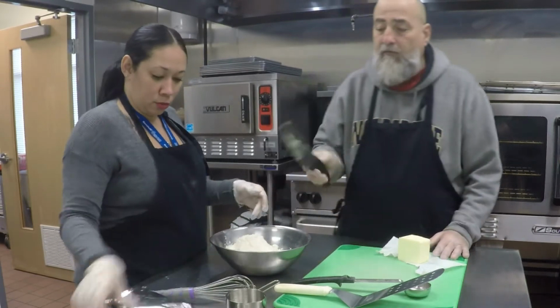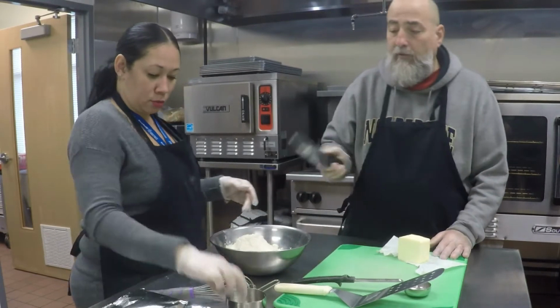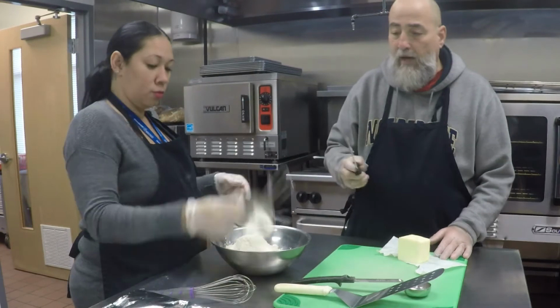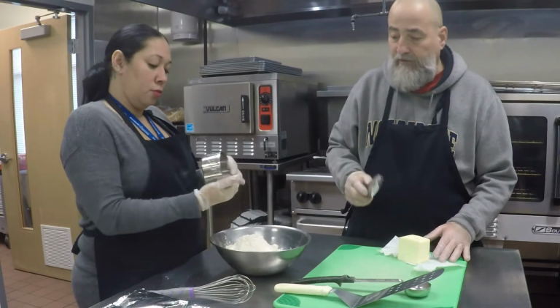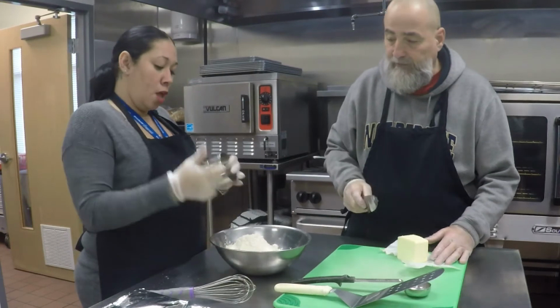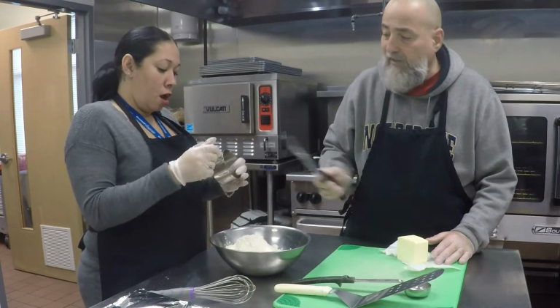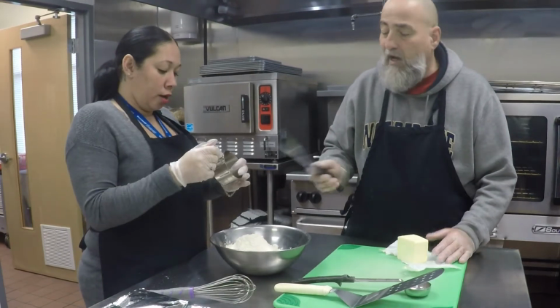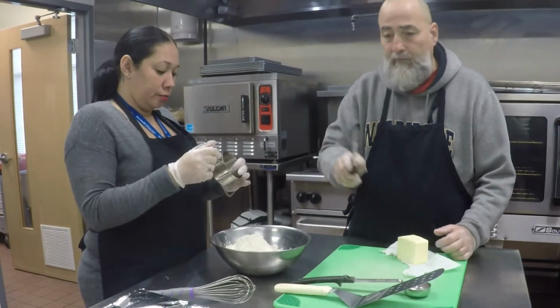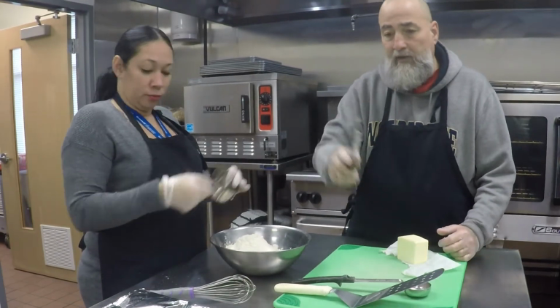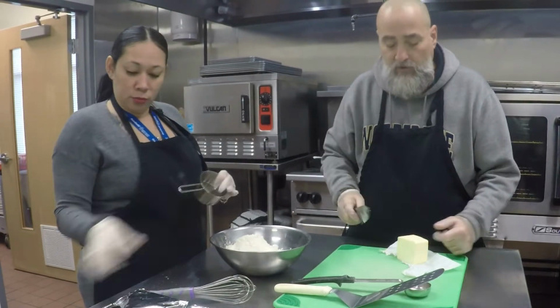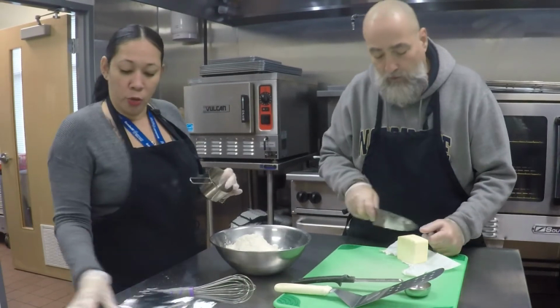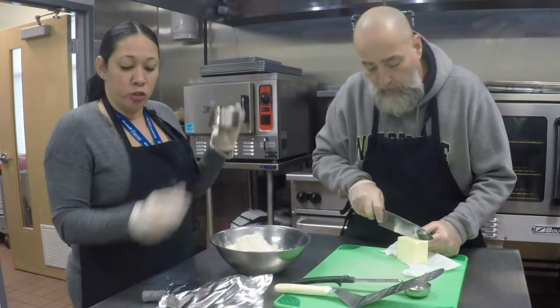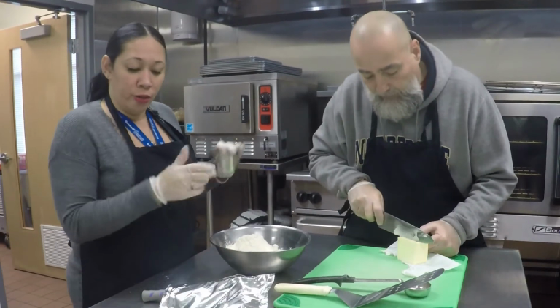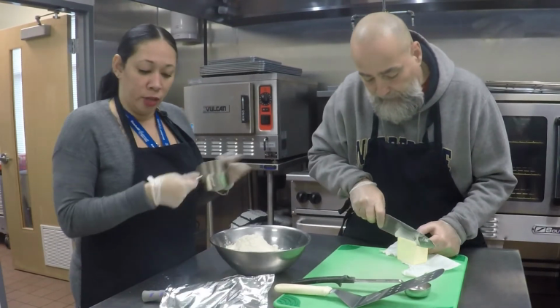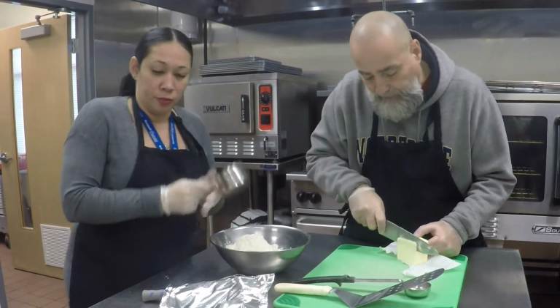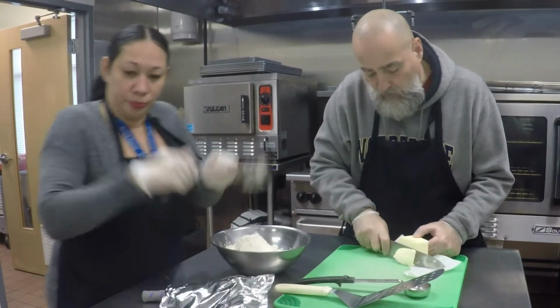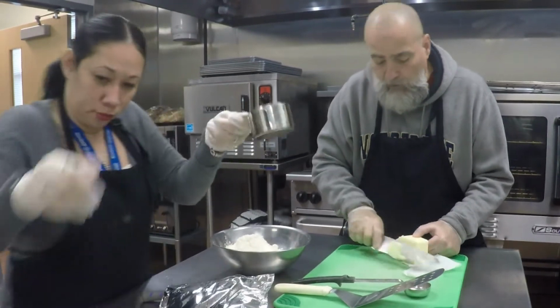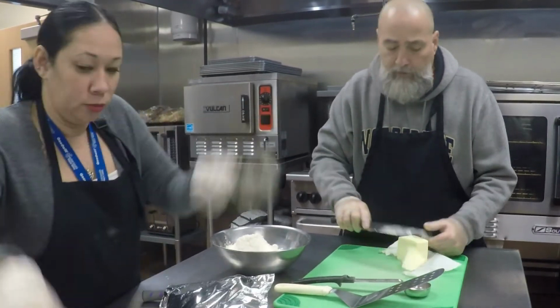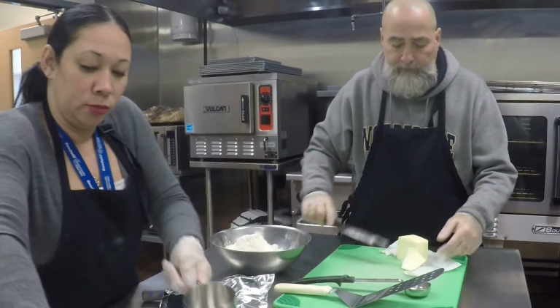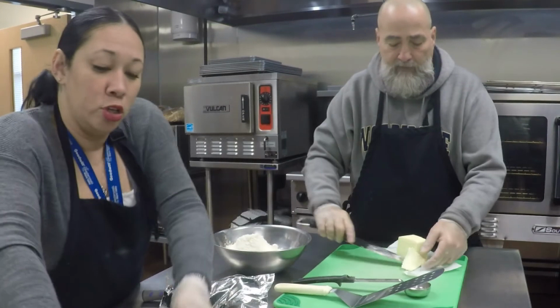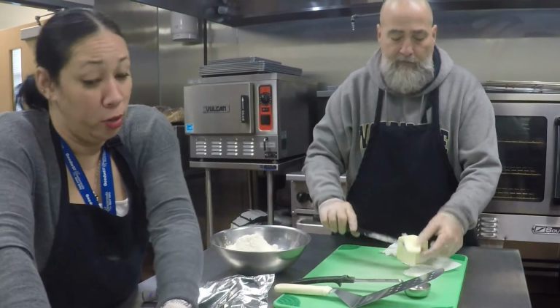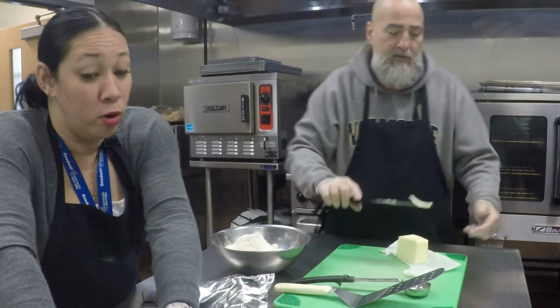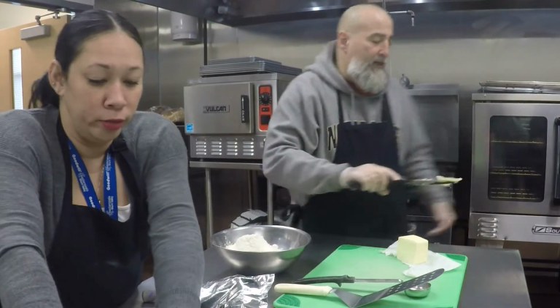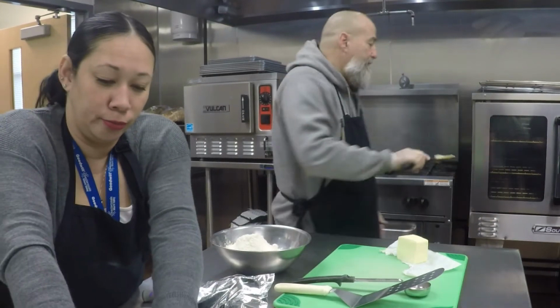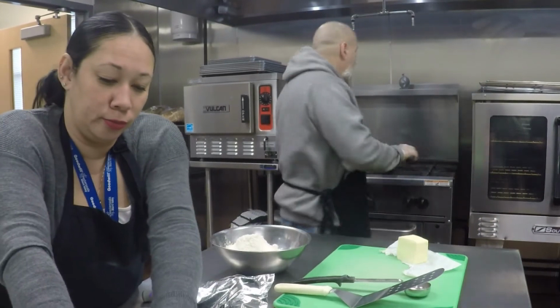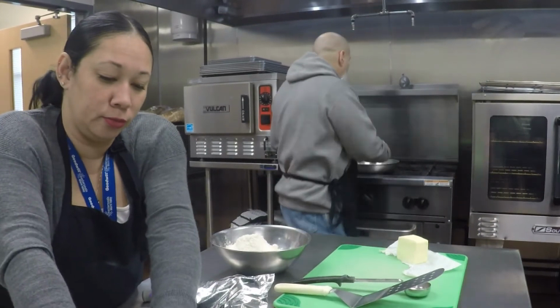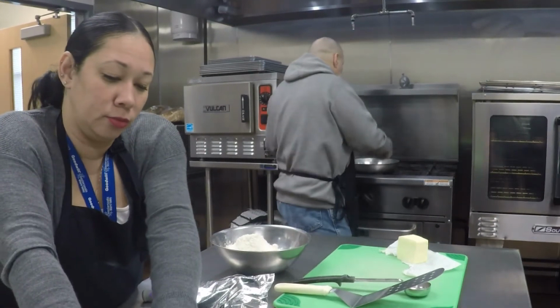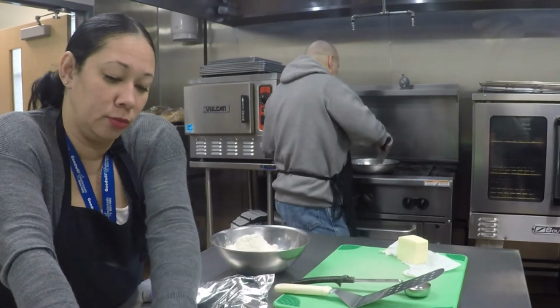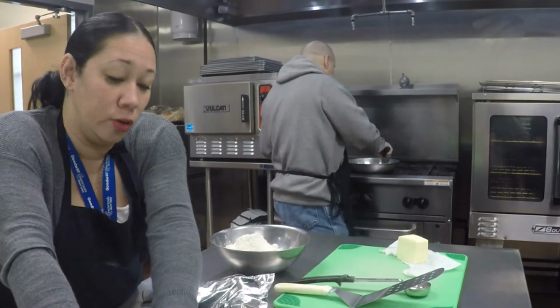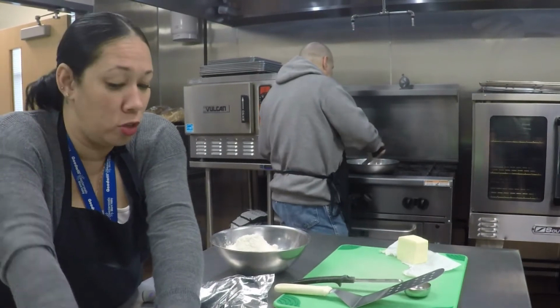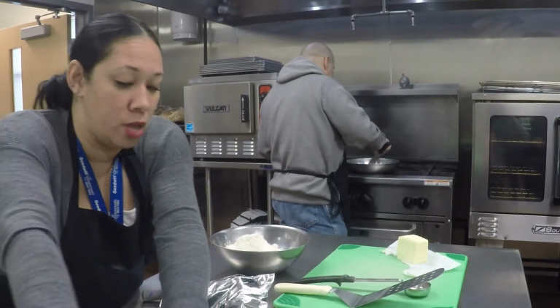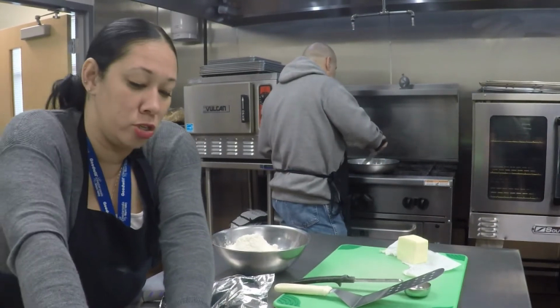Follow the directions. So we need two of these — two and a quarter cups. Two and a quarter, if we follow the directions. We're going to follow these directions.